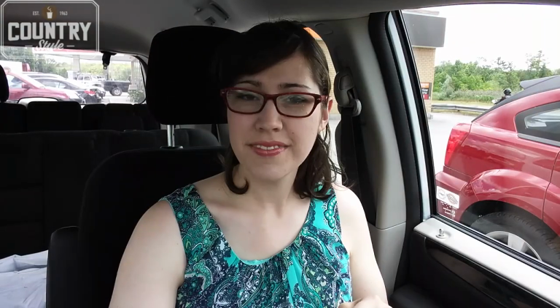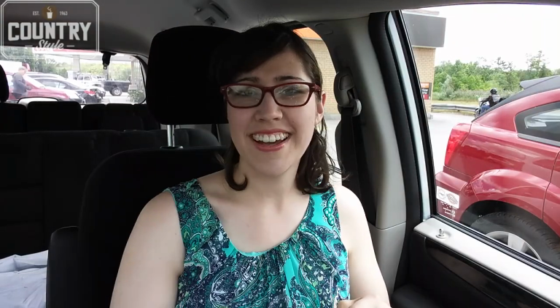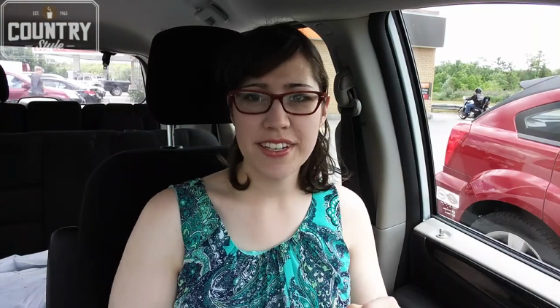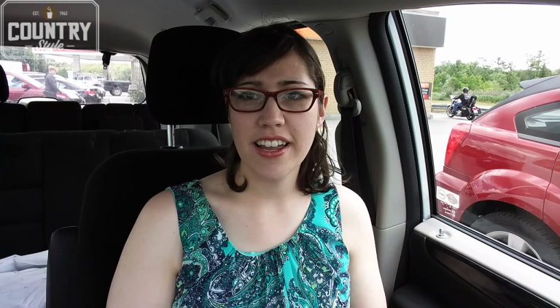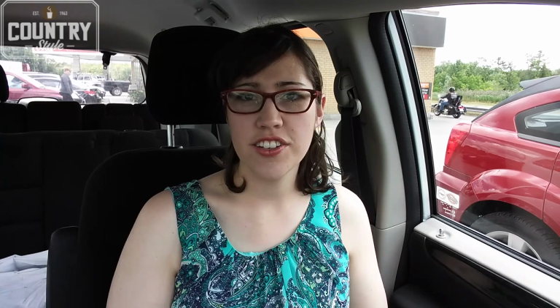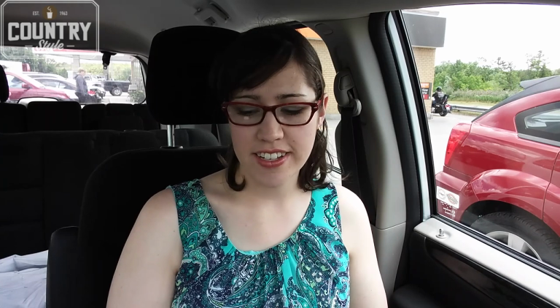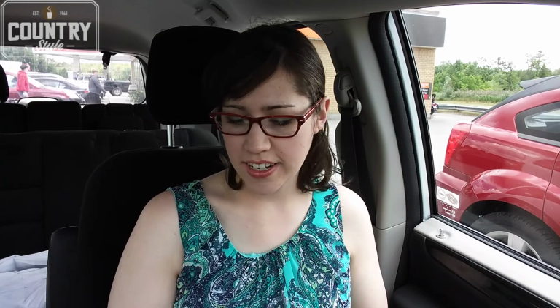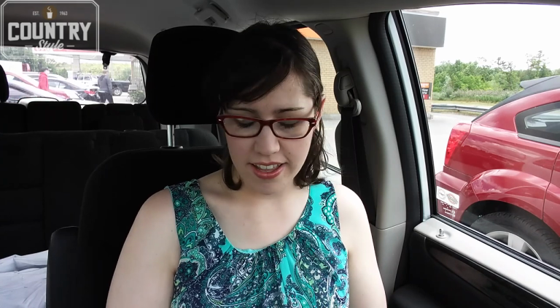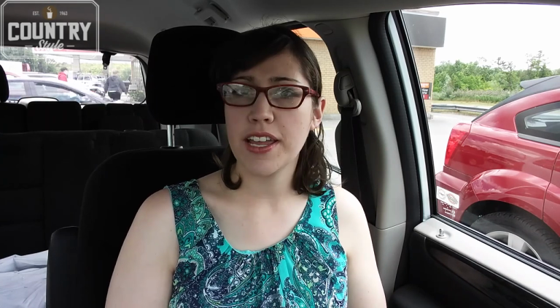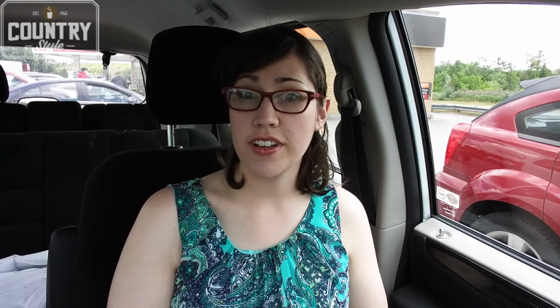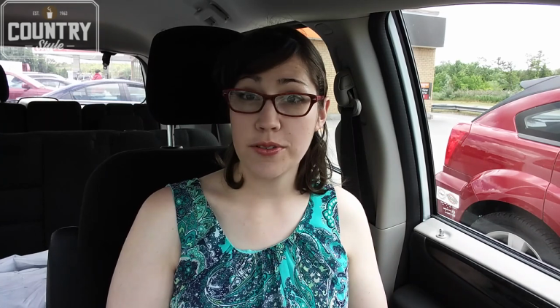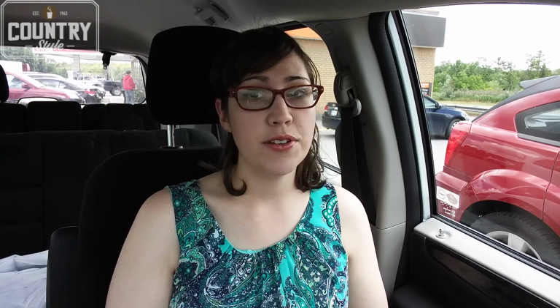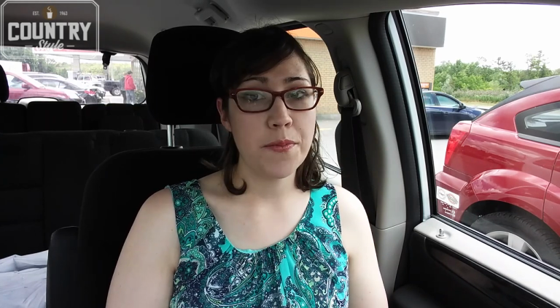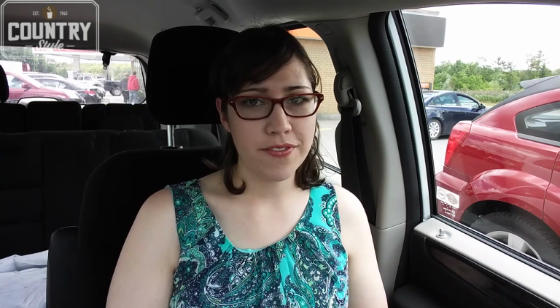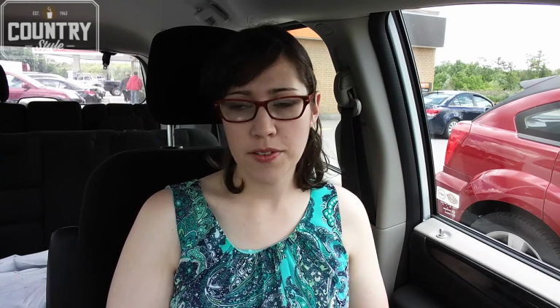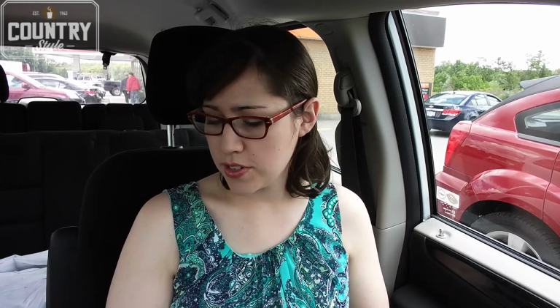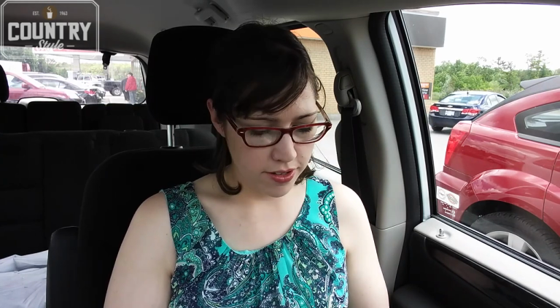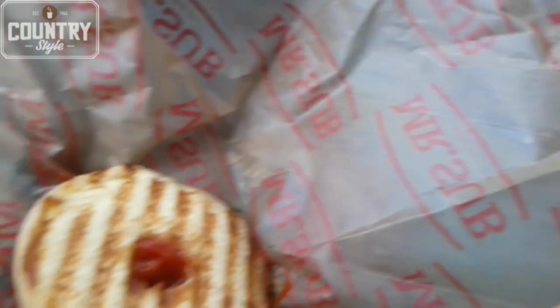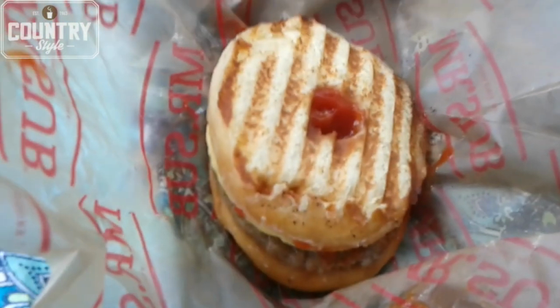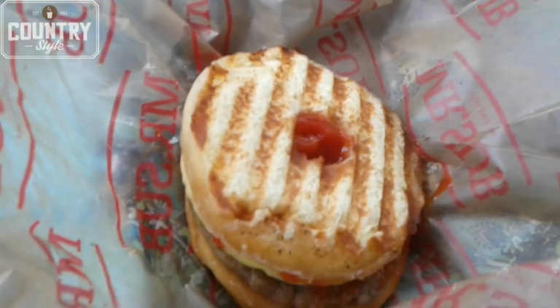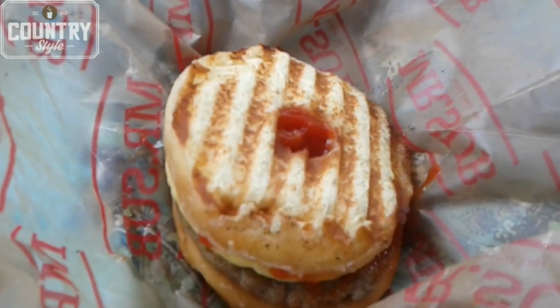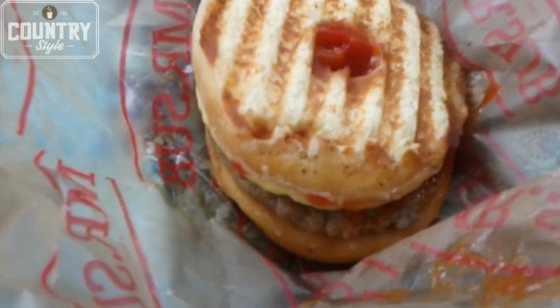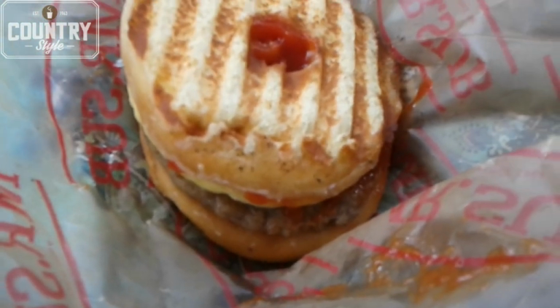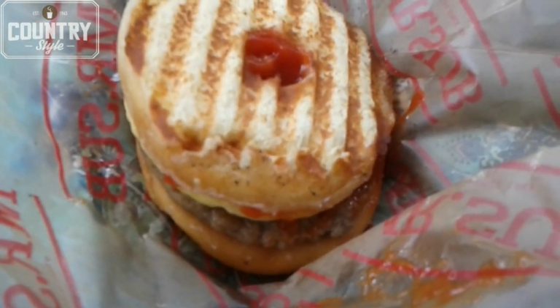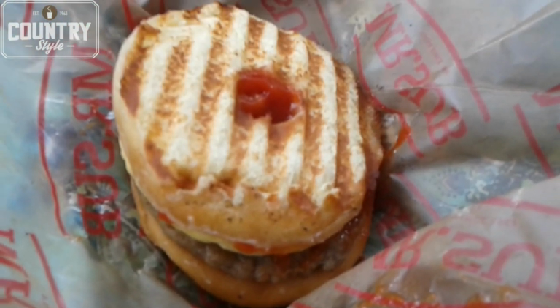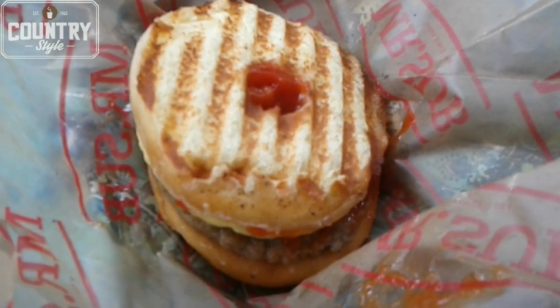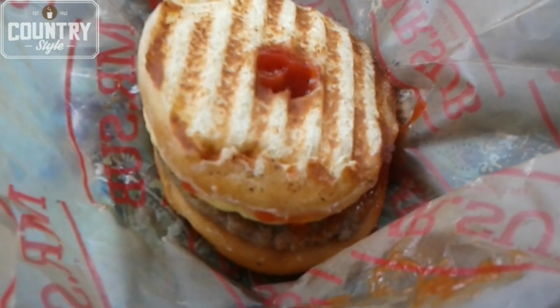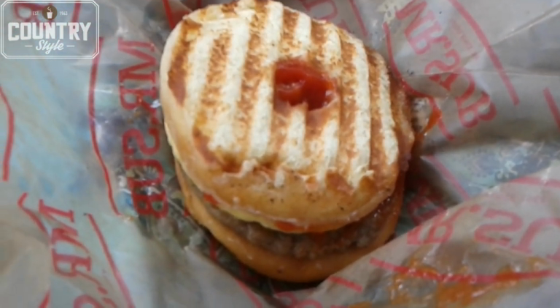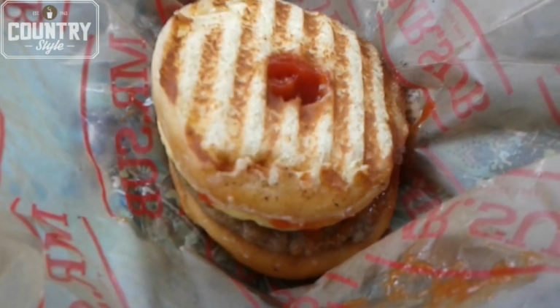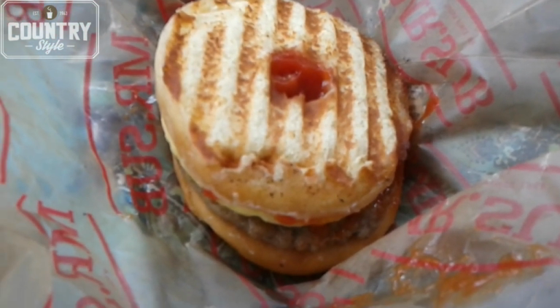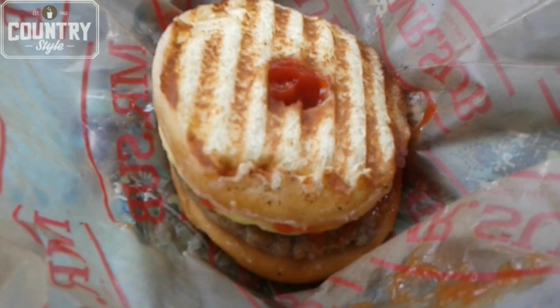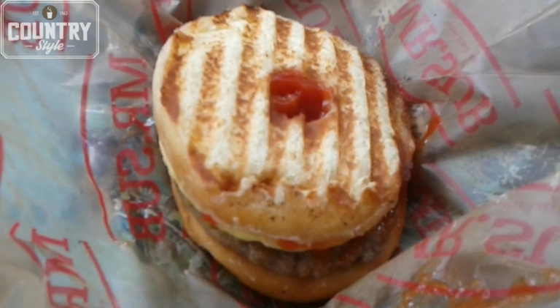Hey guys, we are at Country Style today and I am trying out the donut breakfast sandwich. Here we have the donut breakfast sandwich — I had the choice of bacon or sausage and I chose sausage.